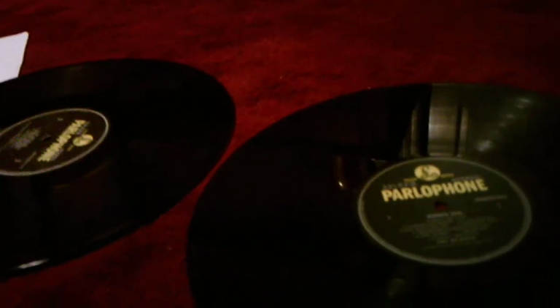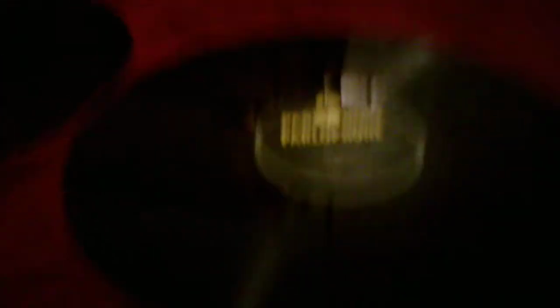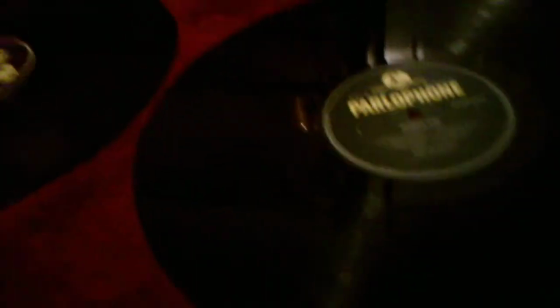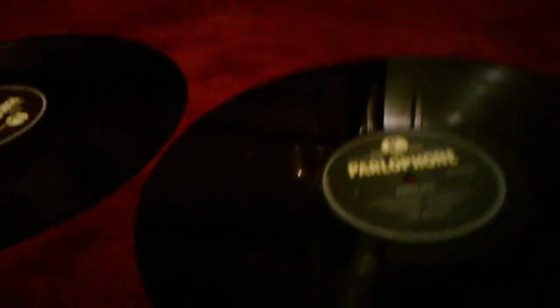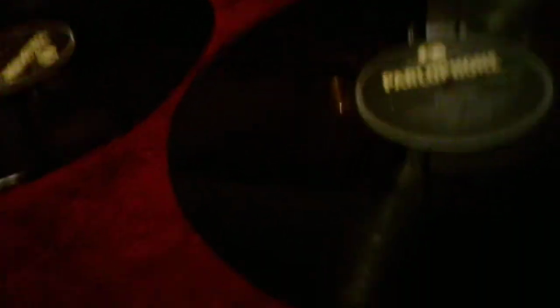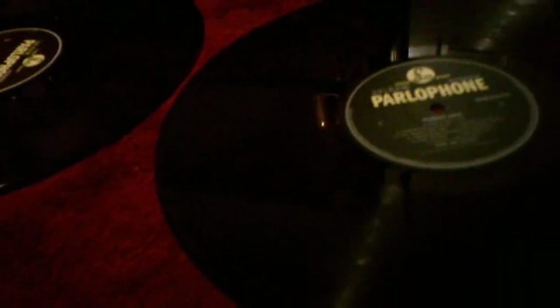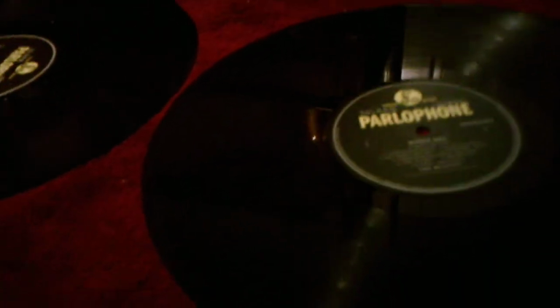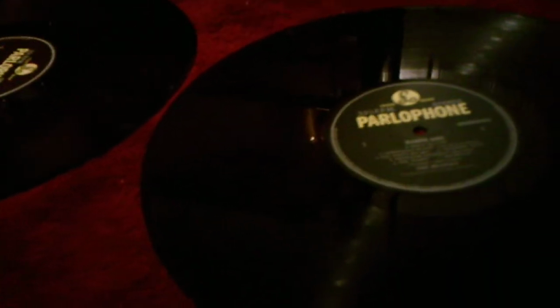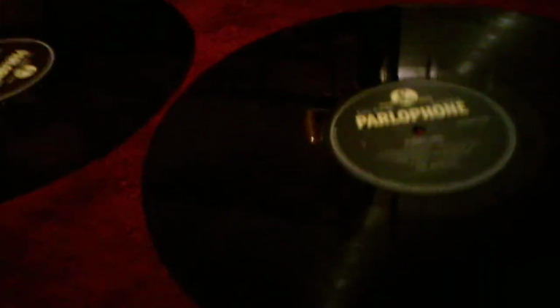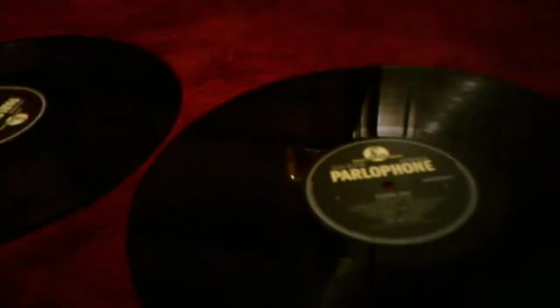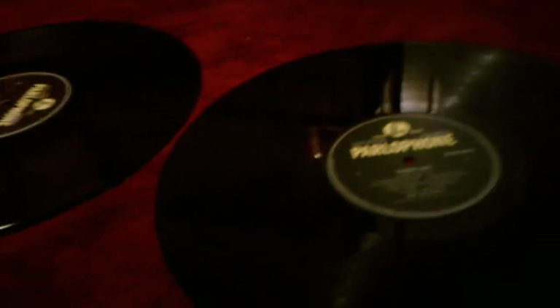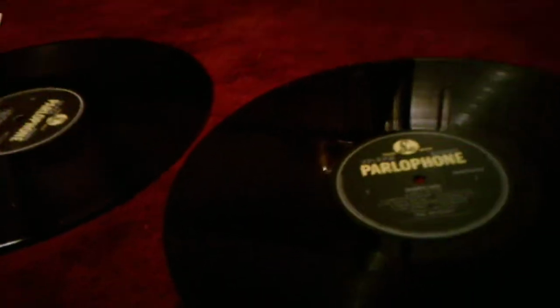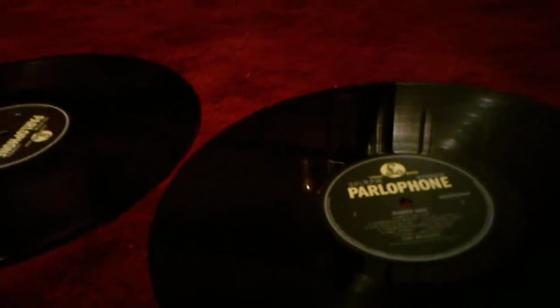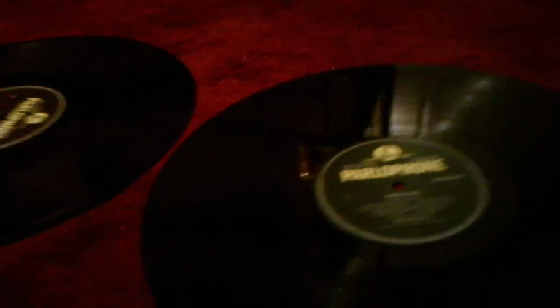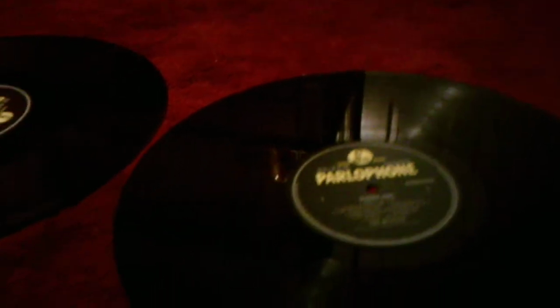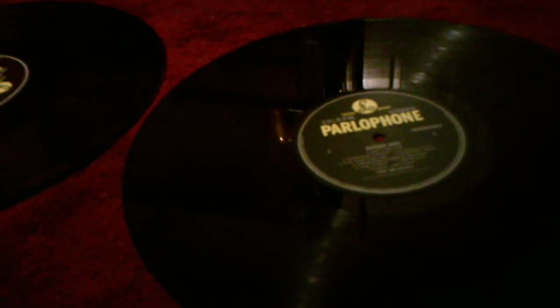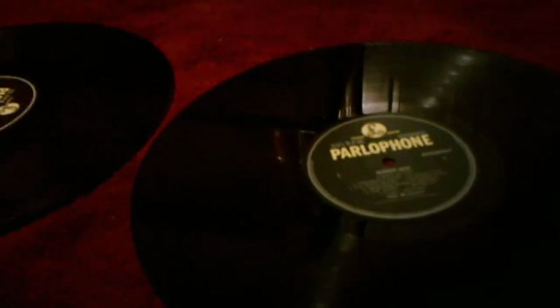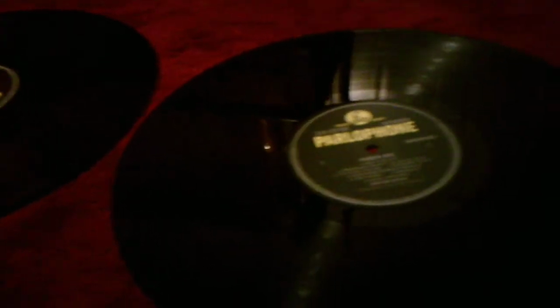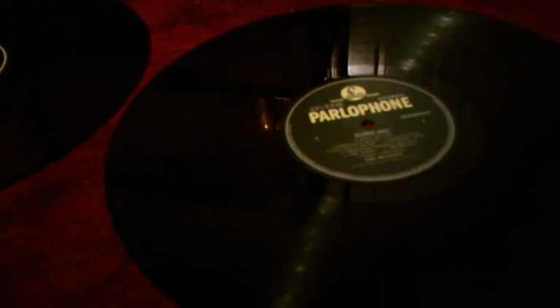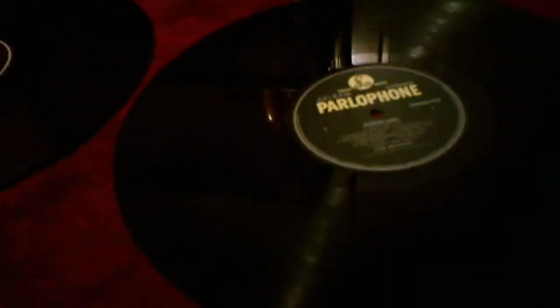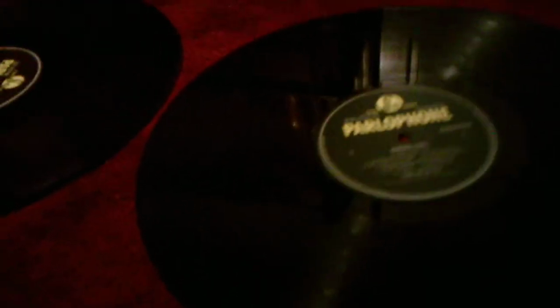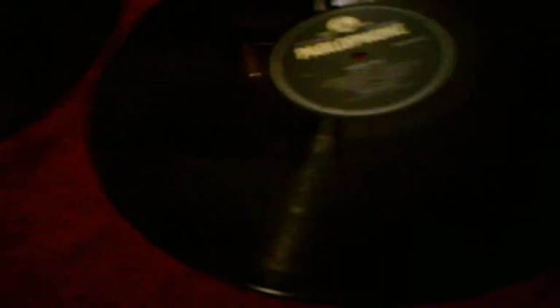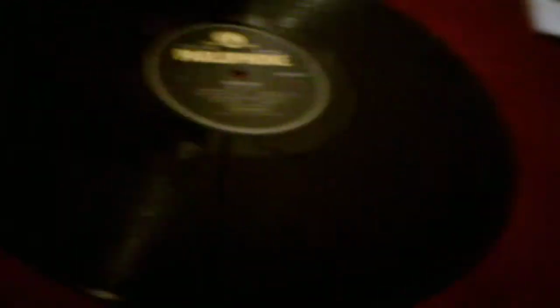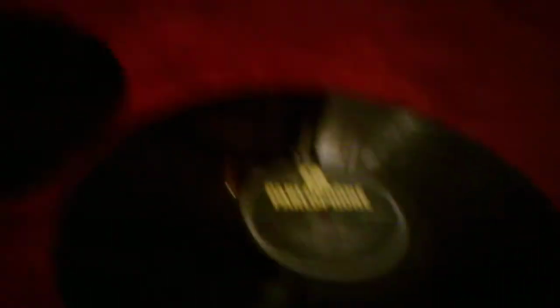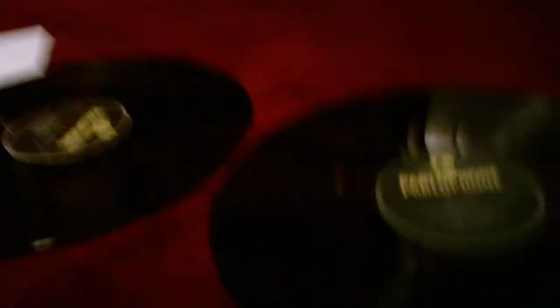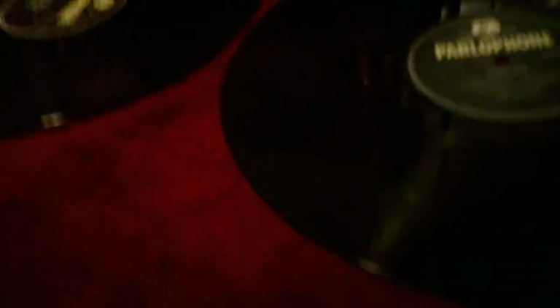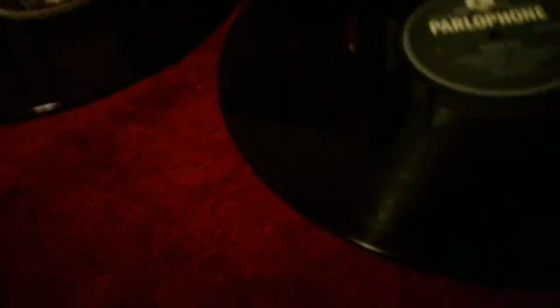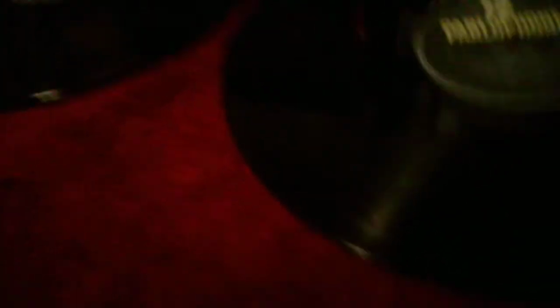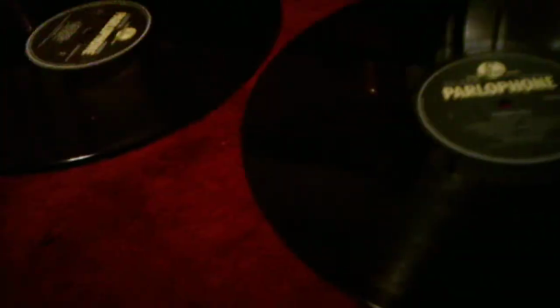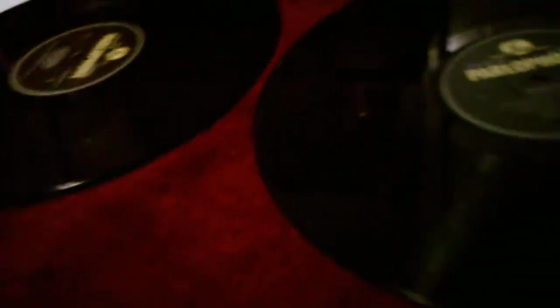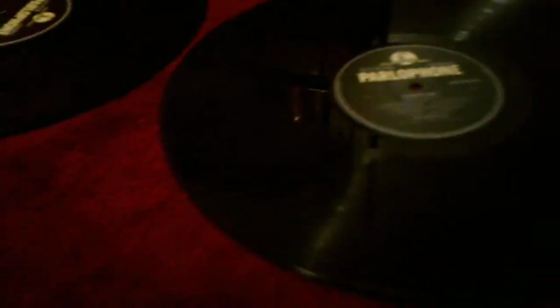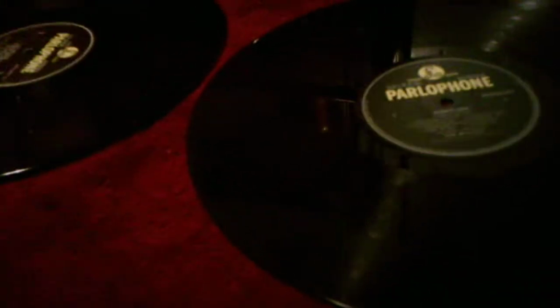The only difference is the Michael Jackson record I have is small because it has two singles on it, versus the Beatles records which are albums and have more than one song on them.